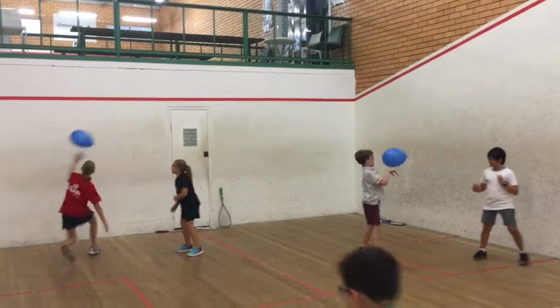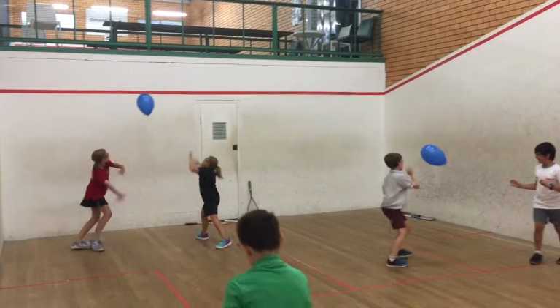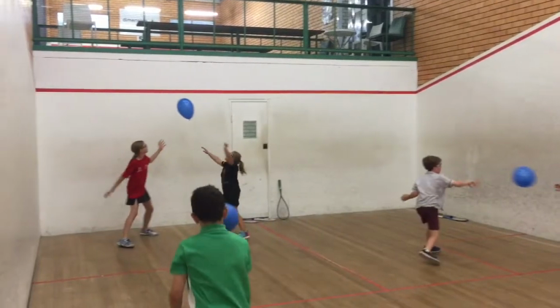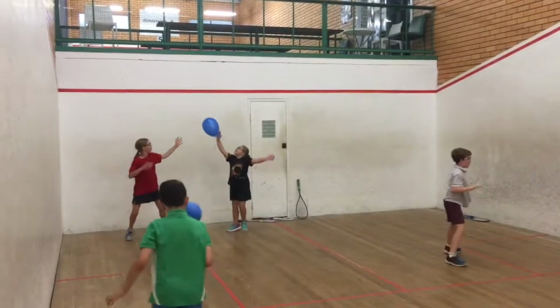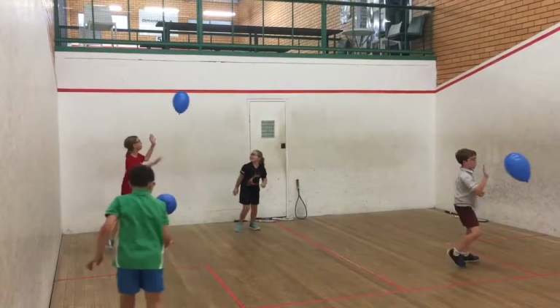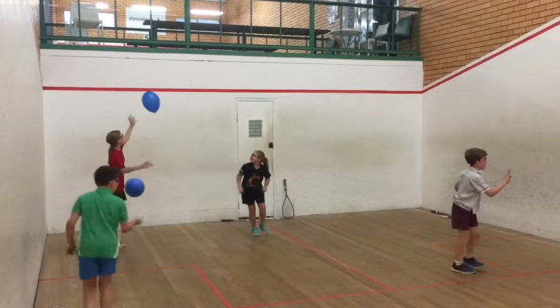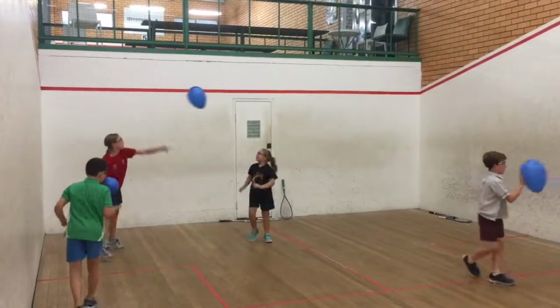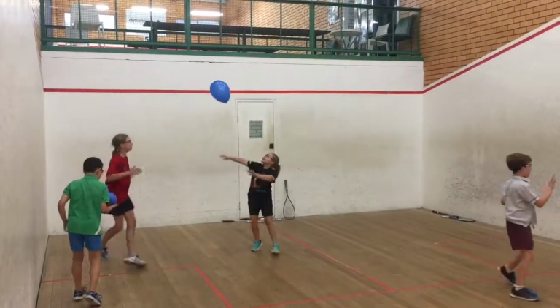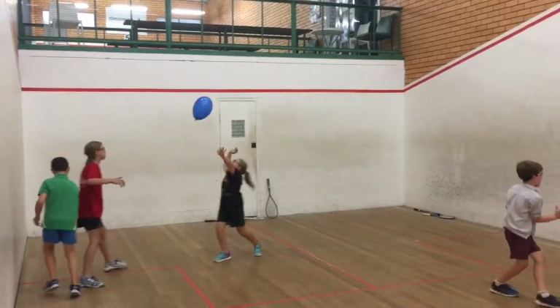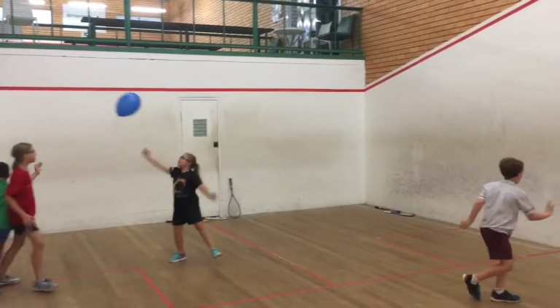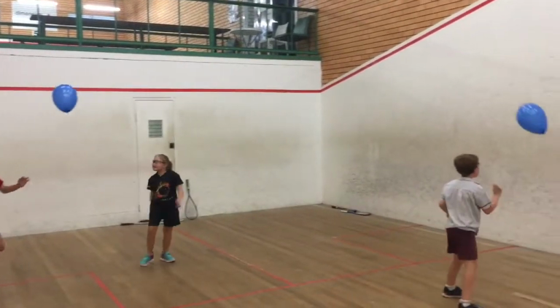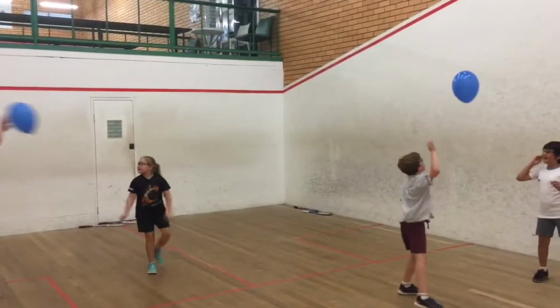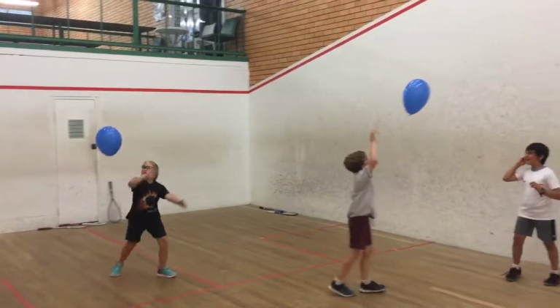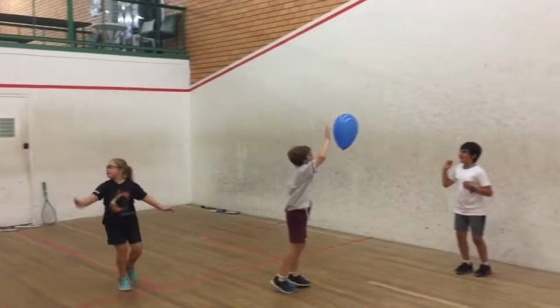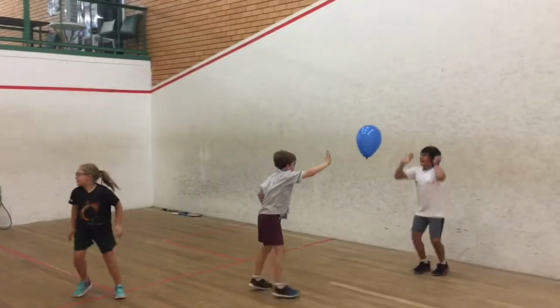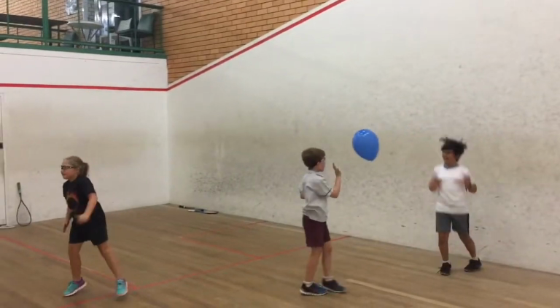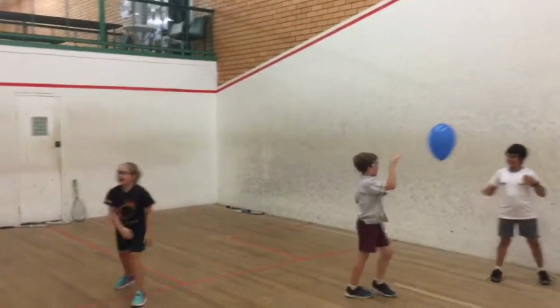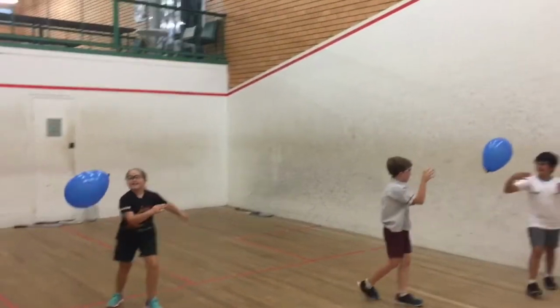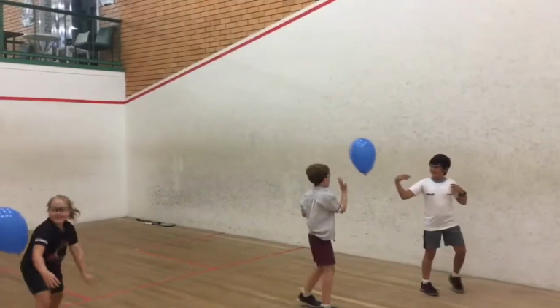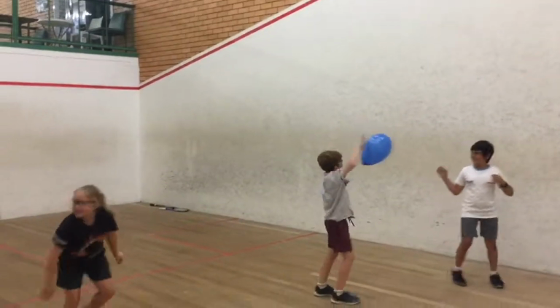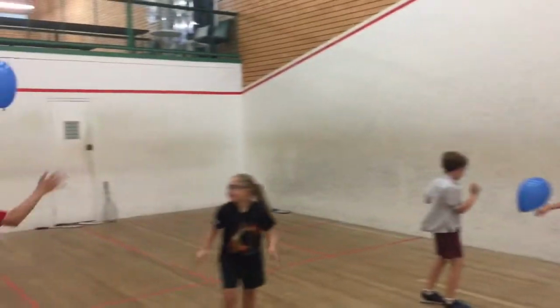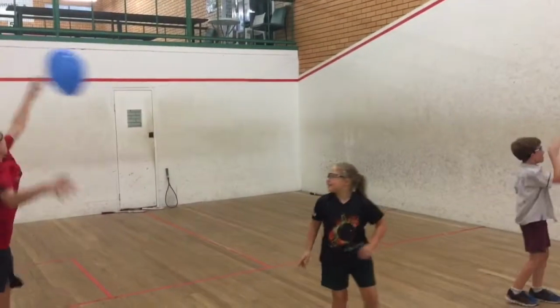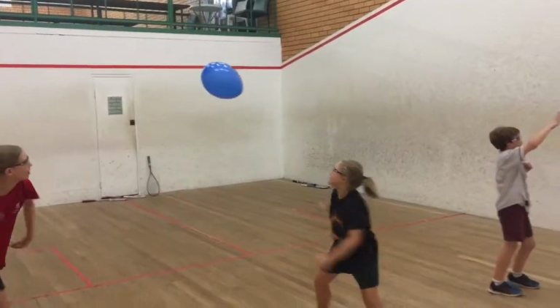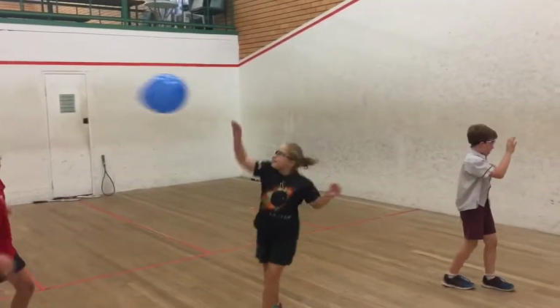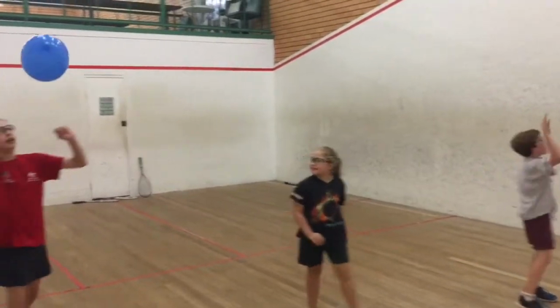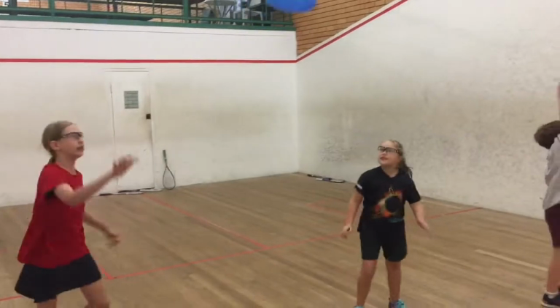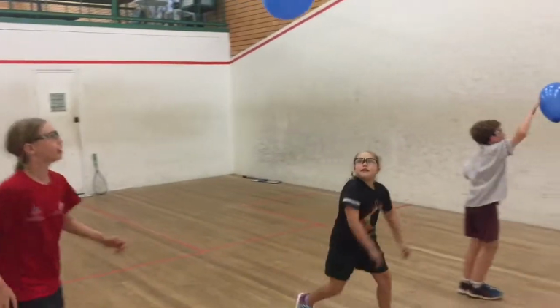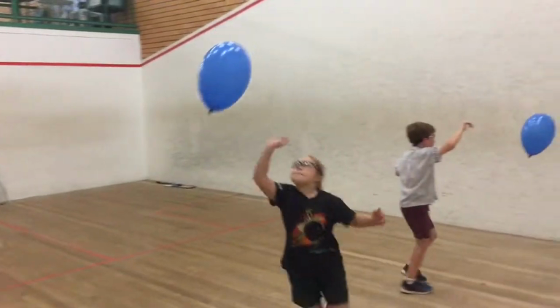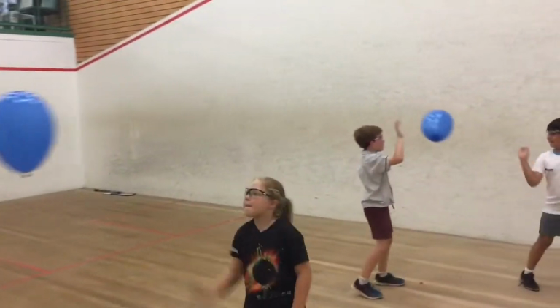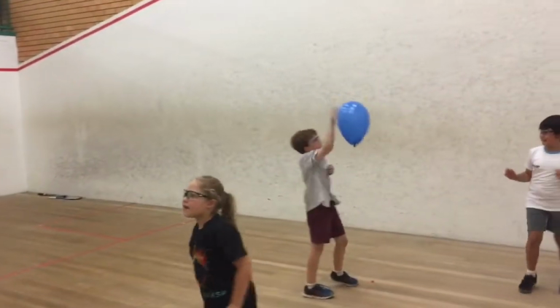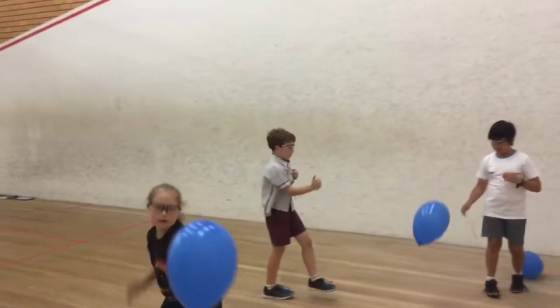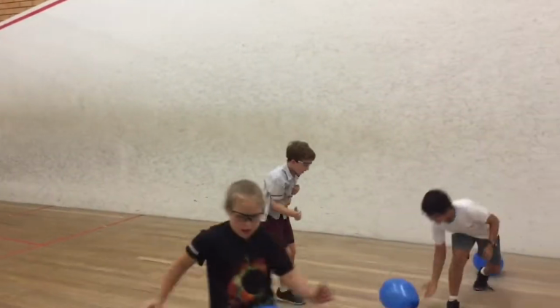Firstly, pupils should be given the opportunity to control a balloon with their racket hand, working alone. Then, as shown here, let them work in pairs to control the direction of the balloon only using their racket hand.